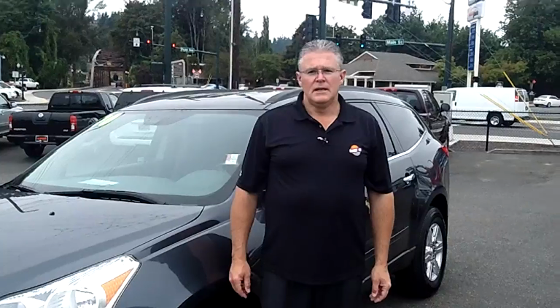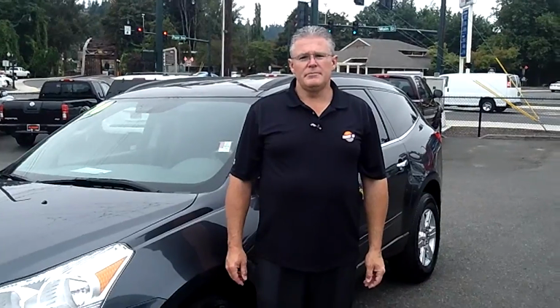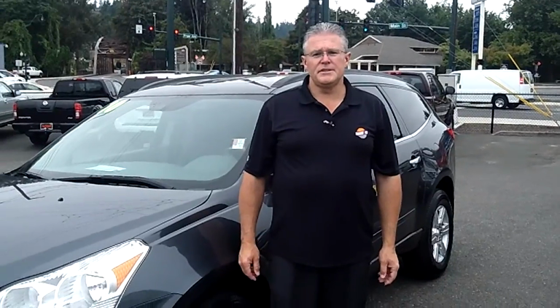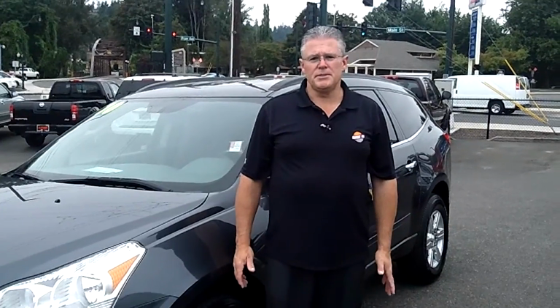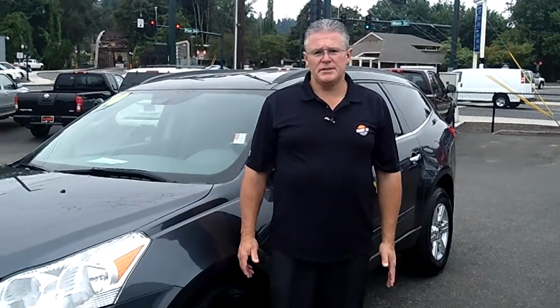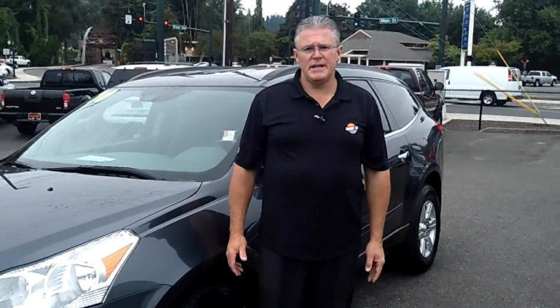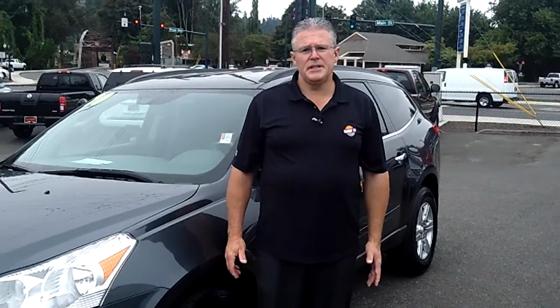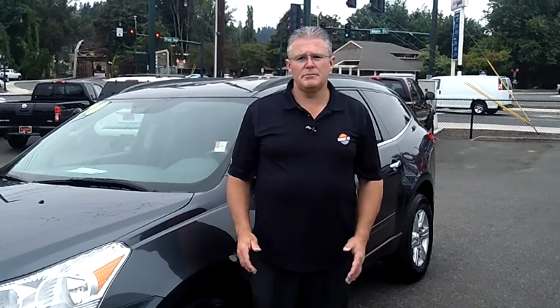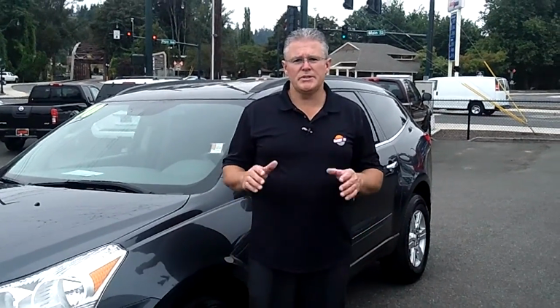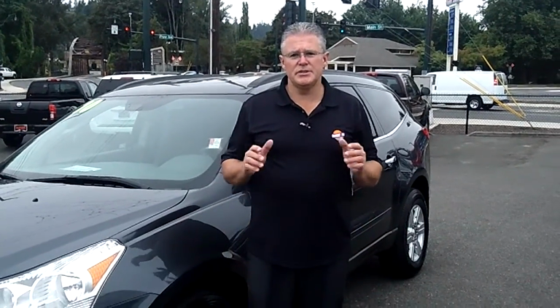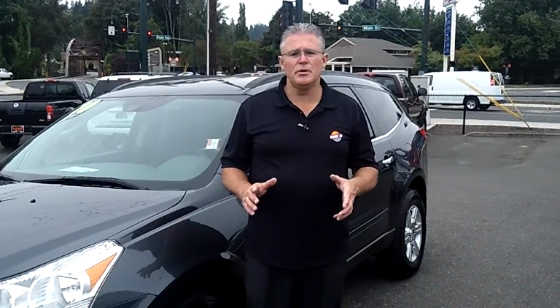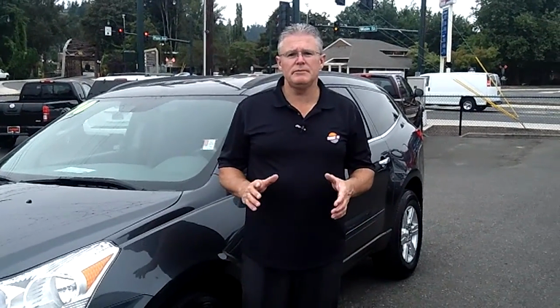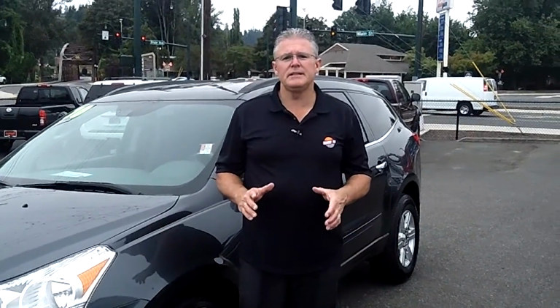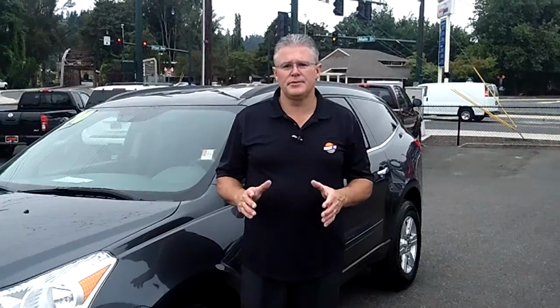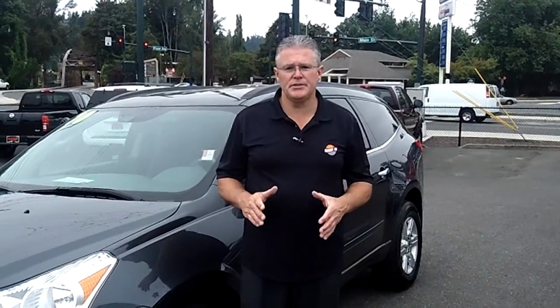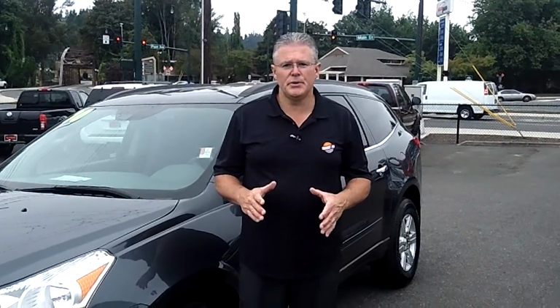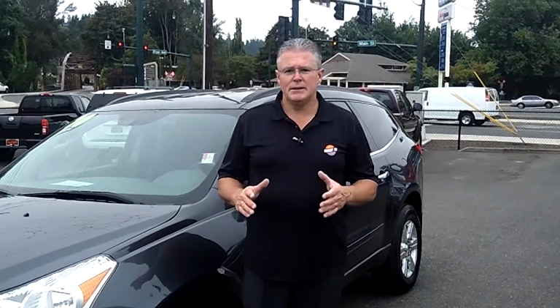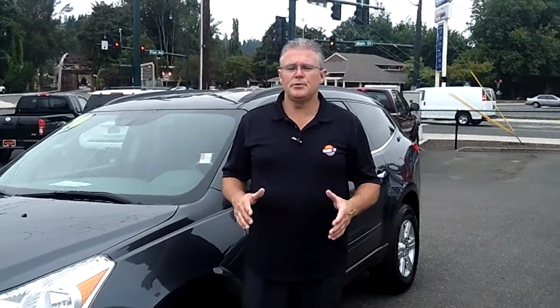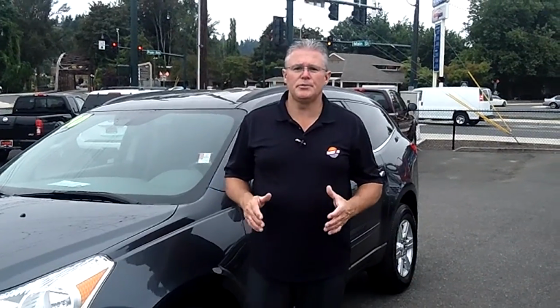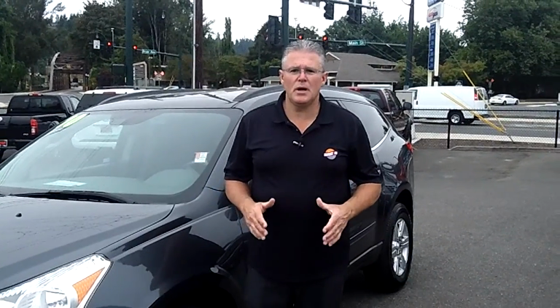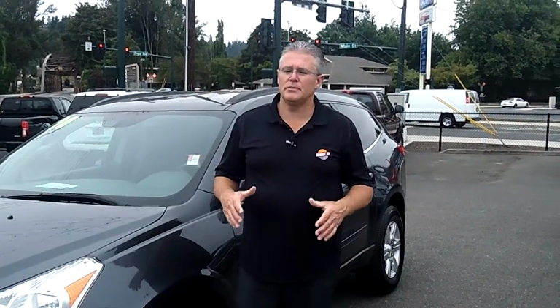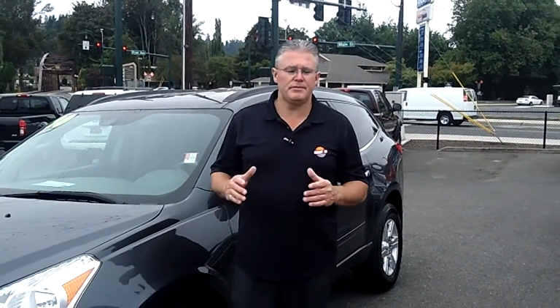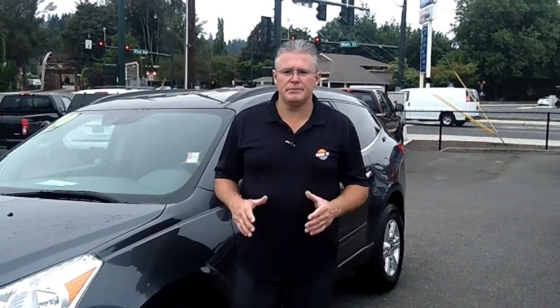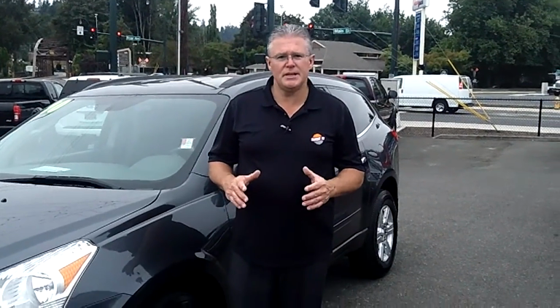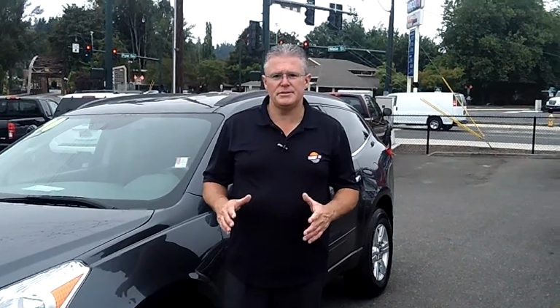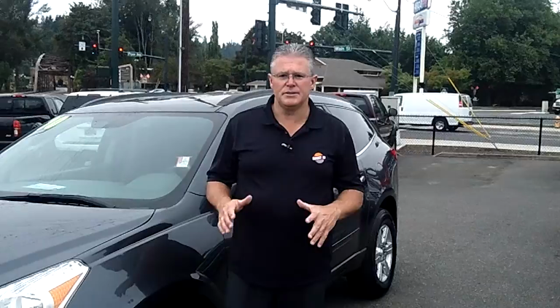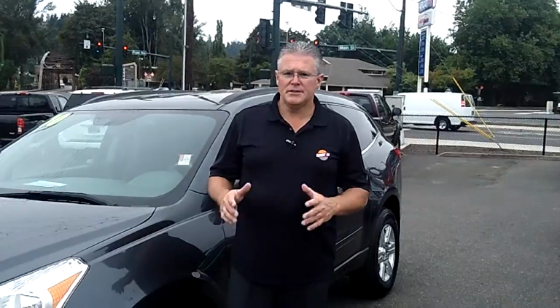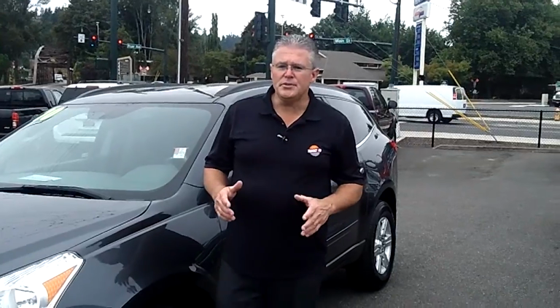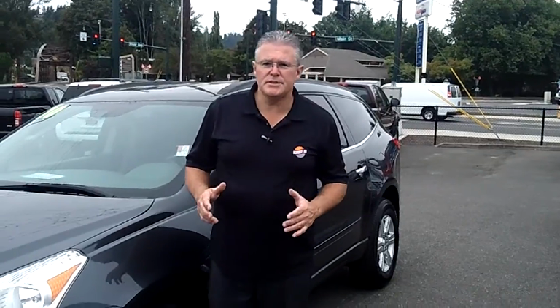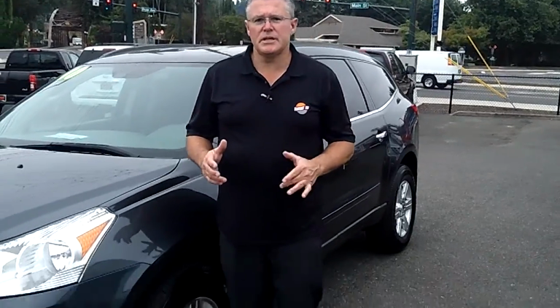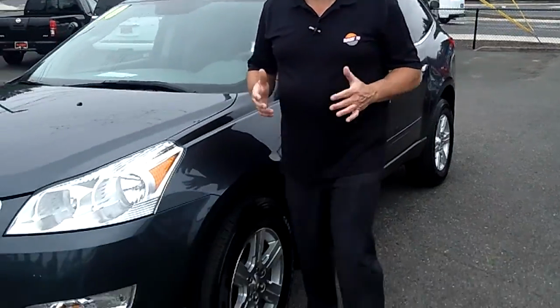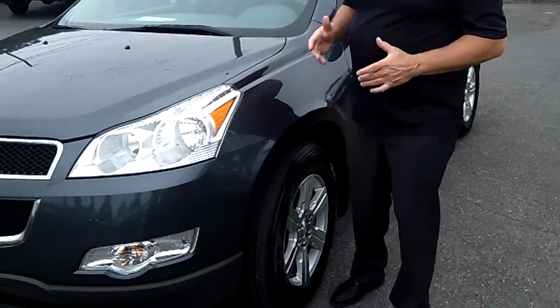Hi, I'm Buzz Nielsen from Sunset Chevrolet in downtown Sumner, Washington's number one Chevrolet dealer for 15 years in a row. I'm going to do a virtual video walk around on one of my favorite mid-size SUVs. This is a 2010 Chevrolet Traverse.